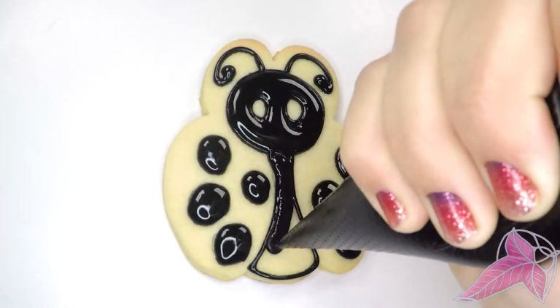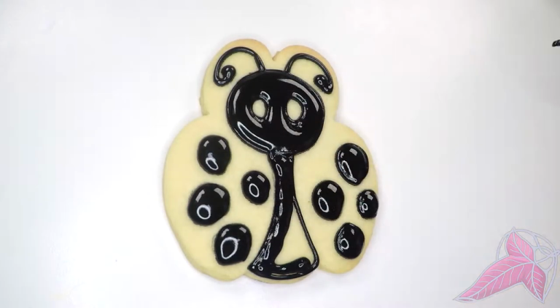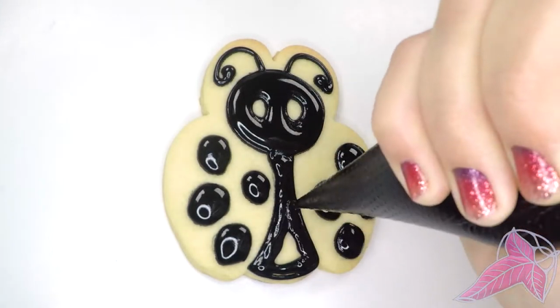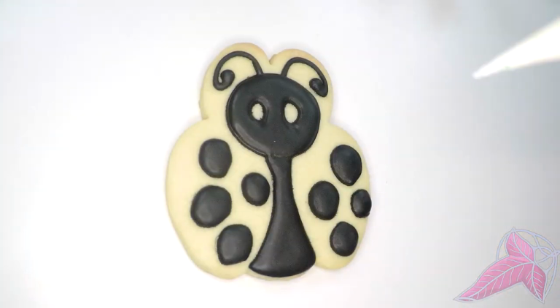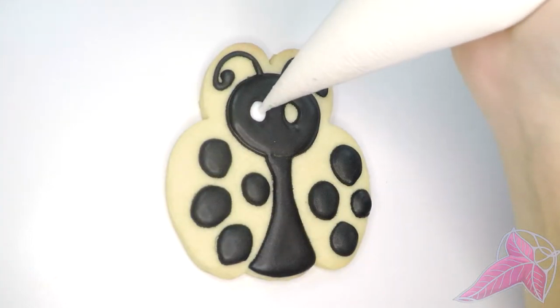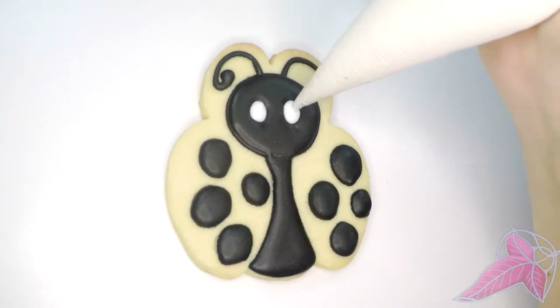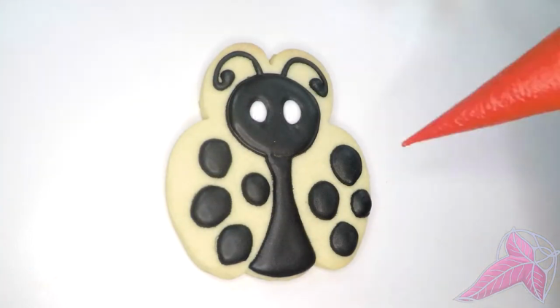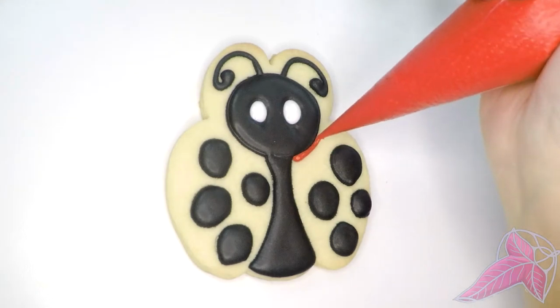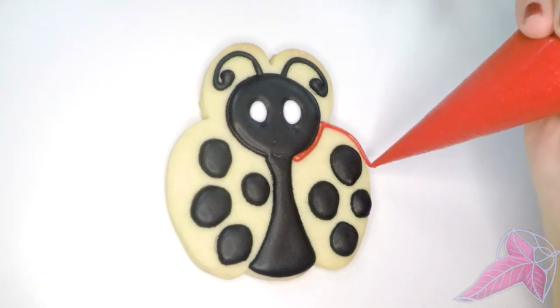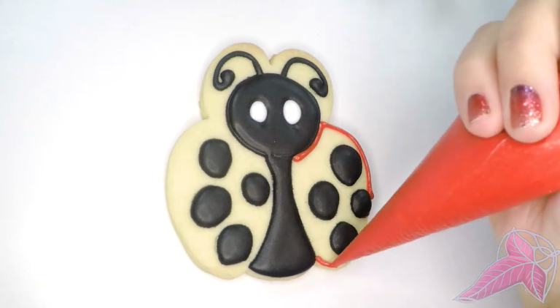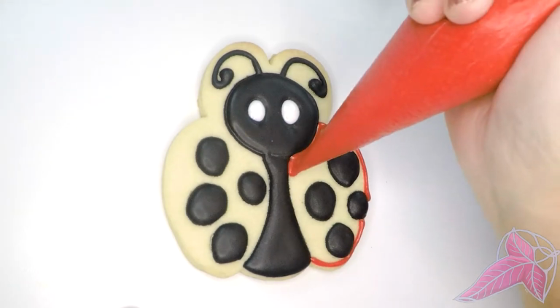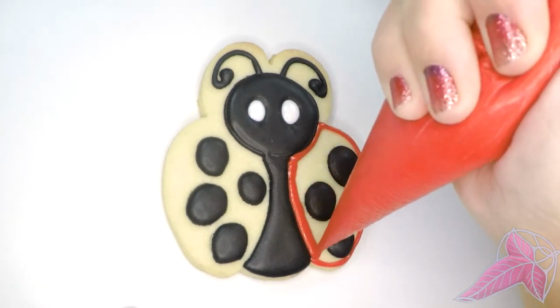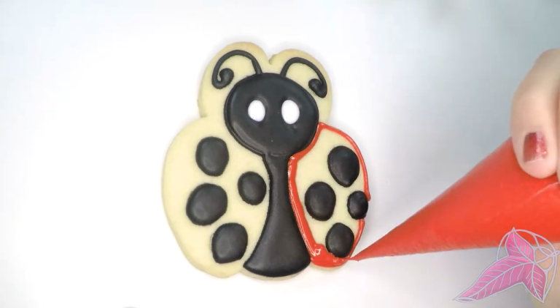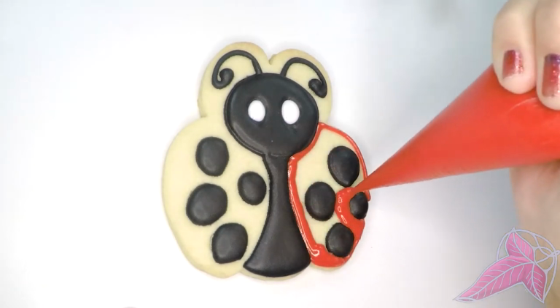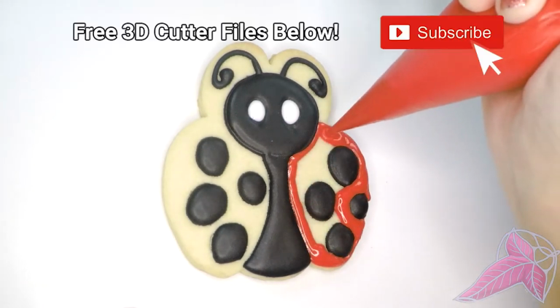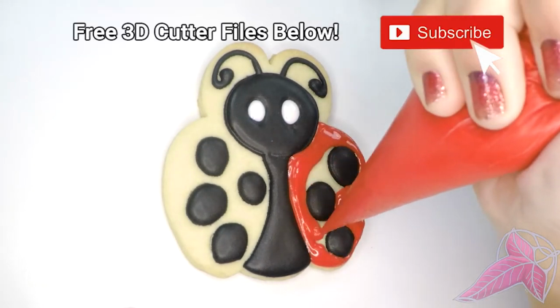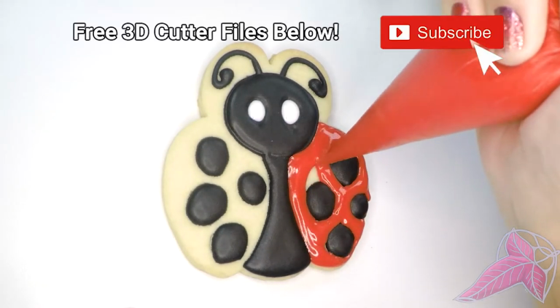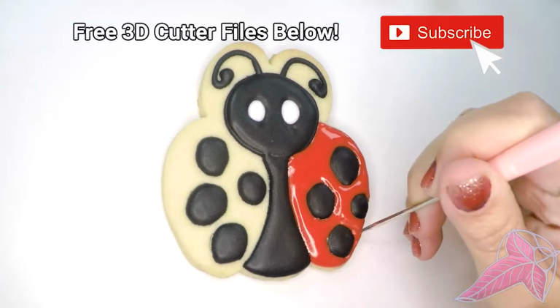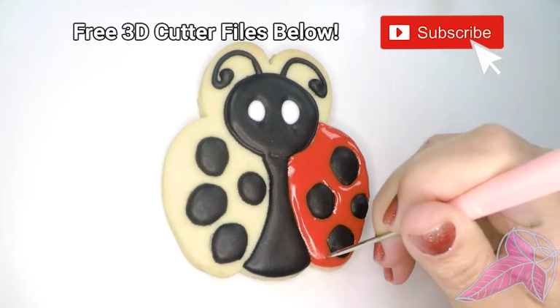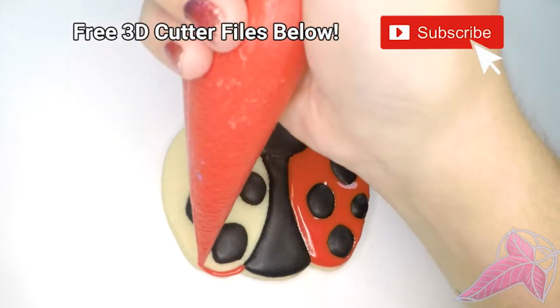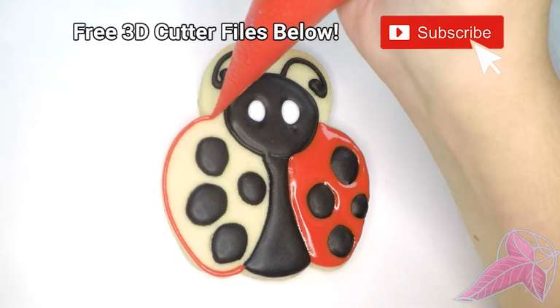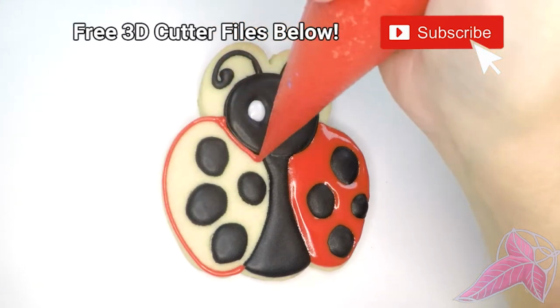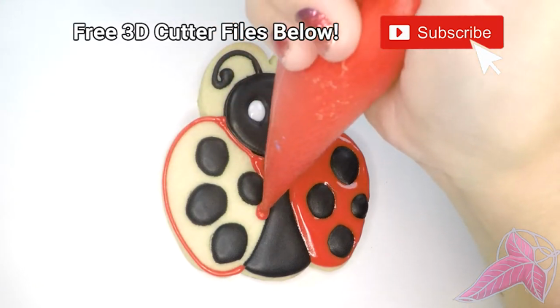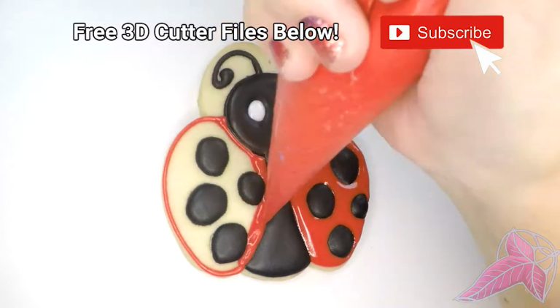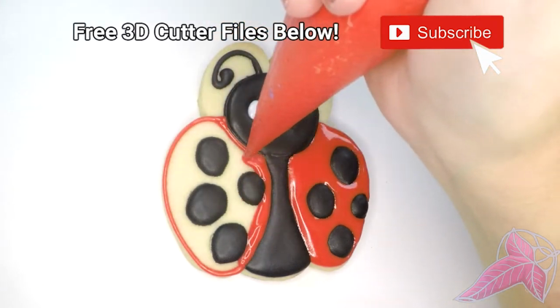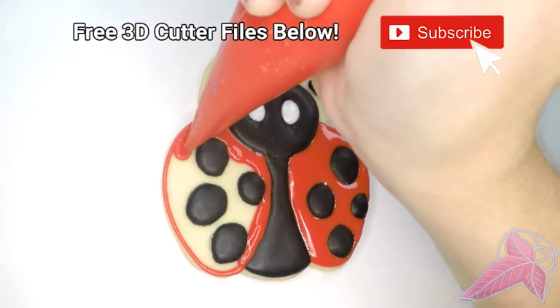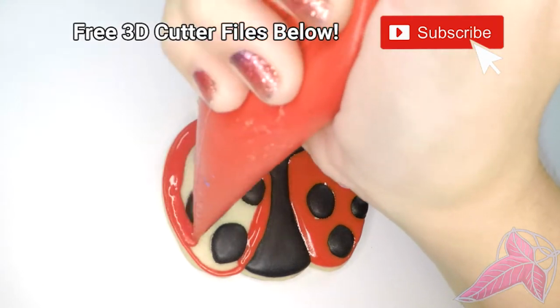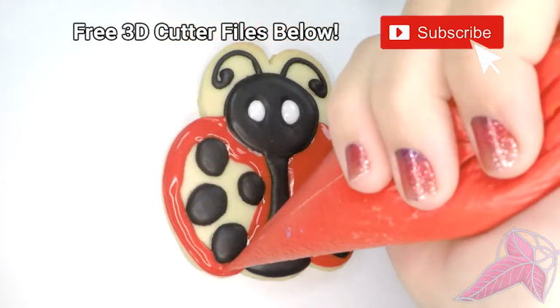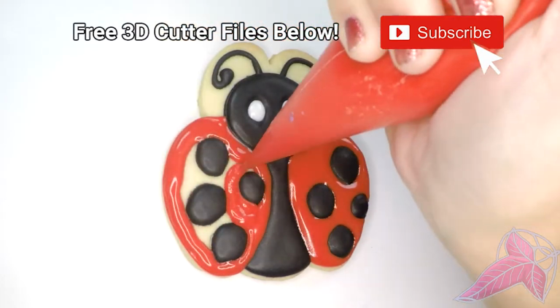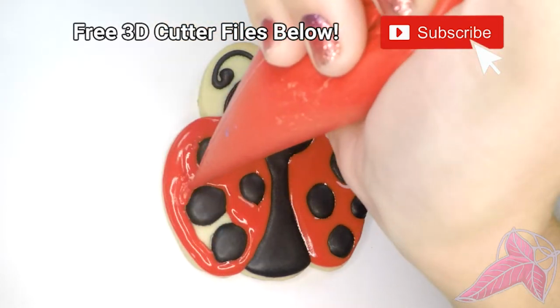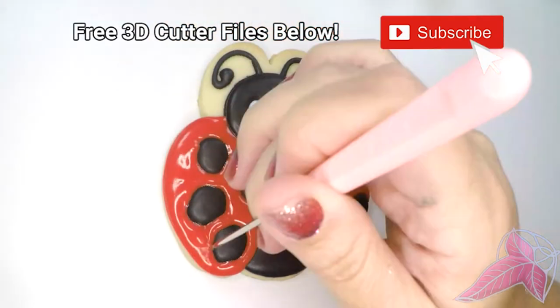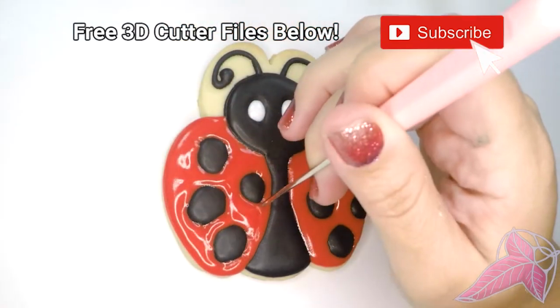This cutter shape can also be used for beetle cookies. Speaking of cutters — like to 3D print? All my STL files are downloadable for free! The links are below.